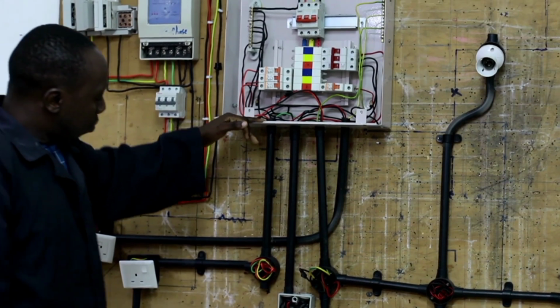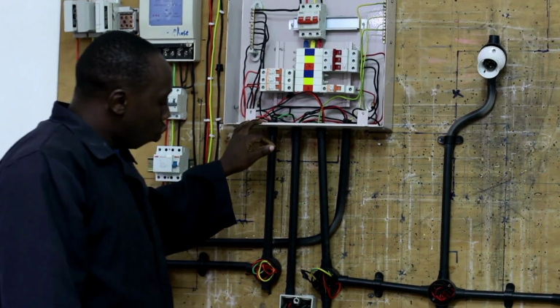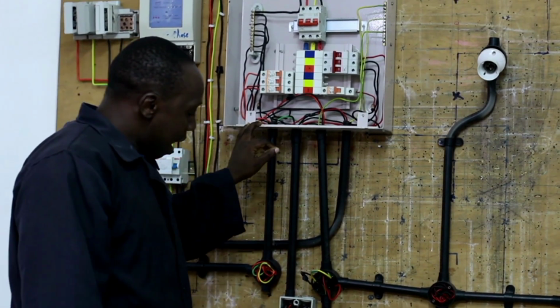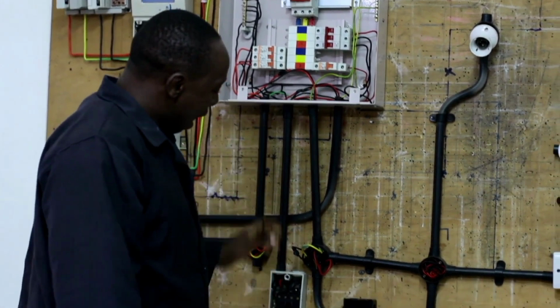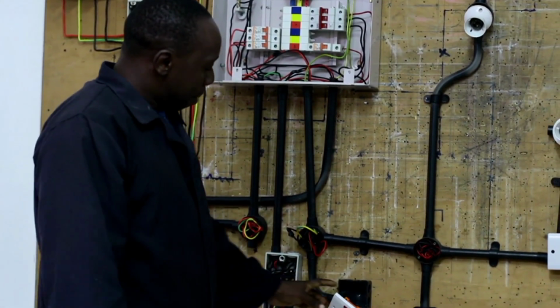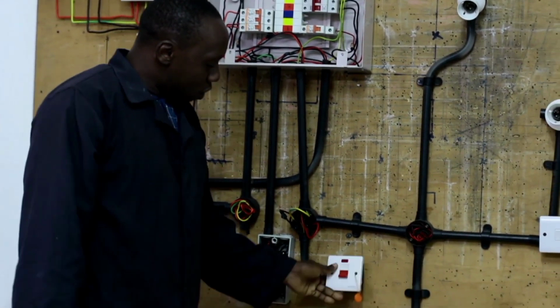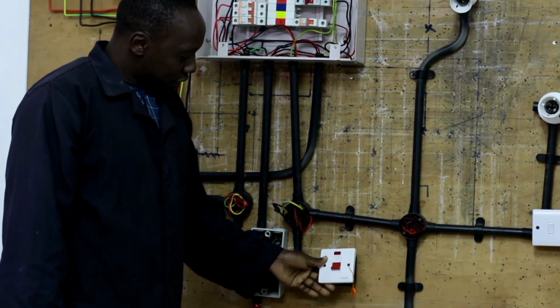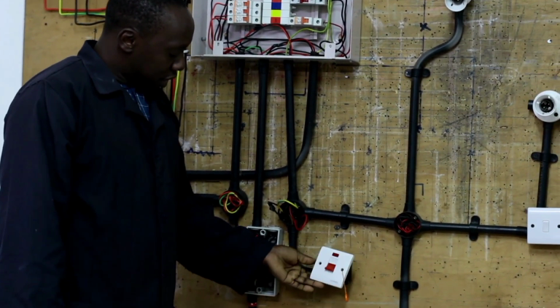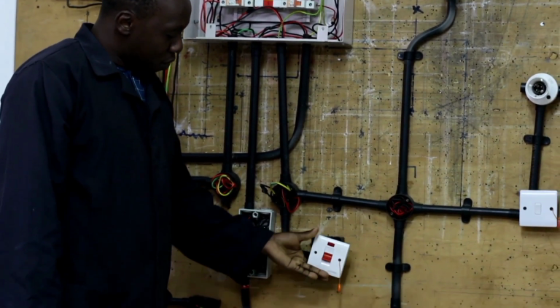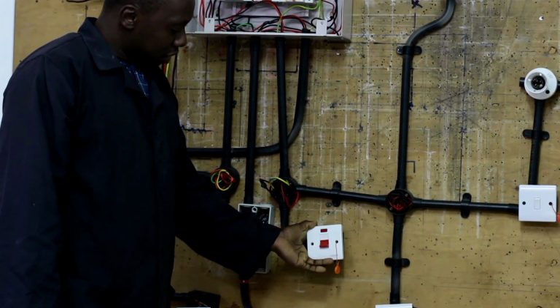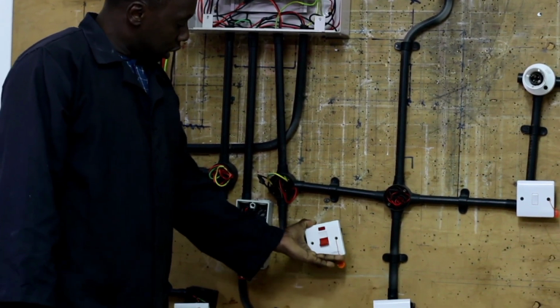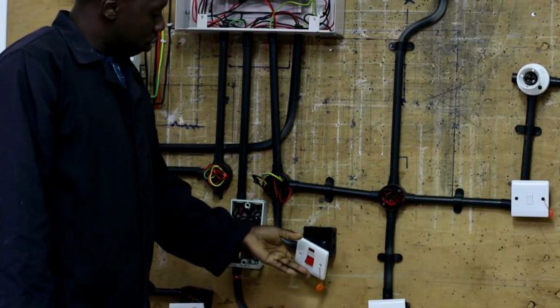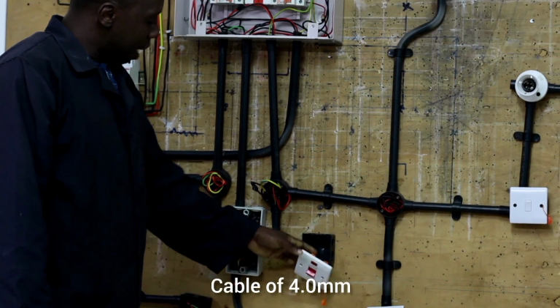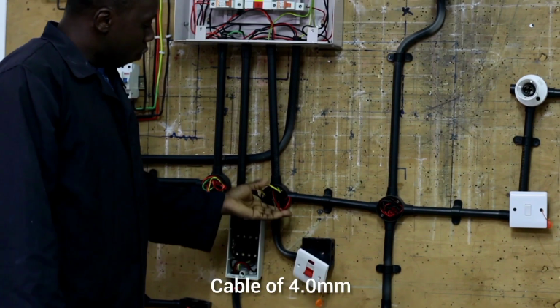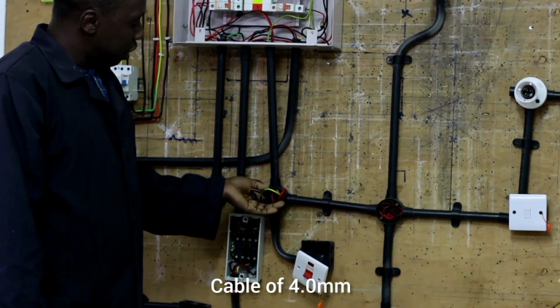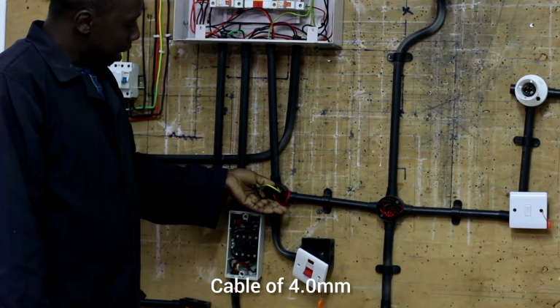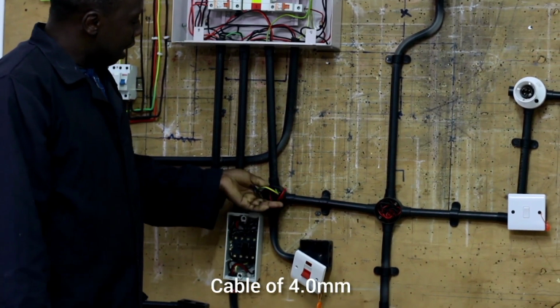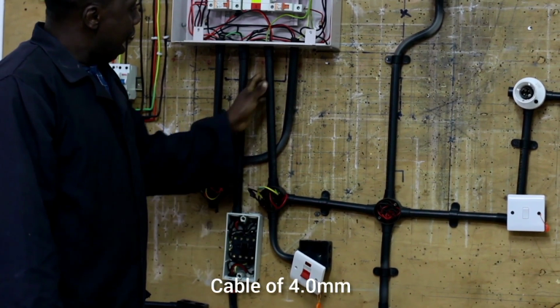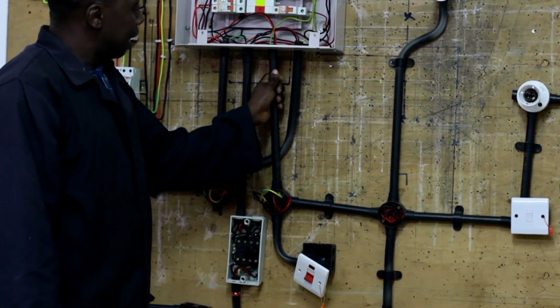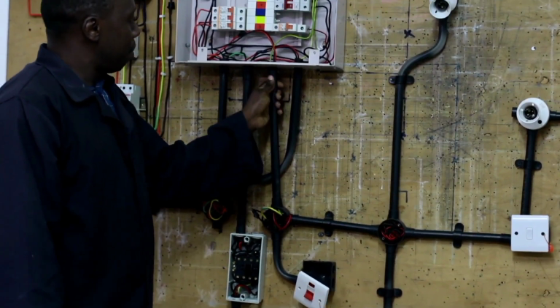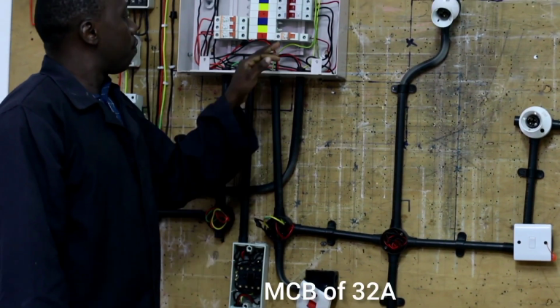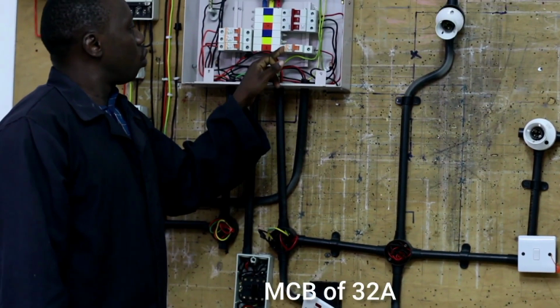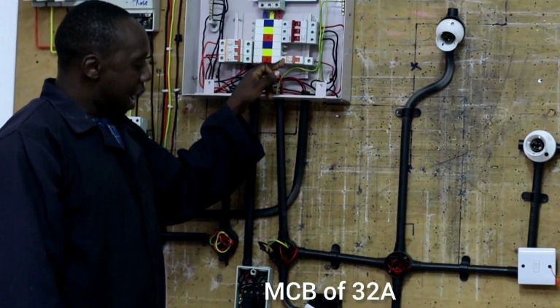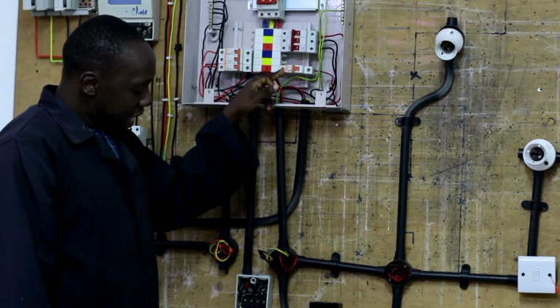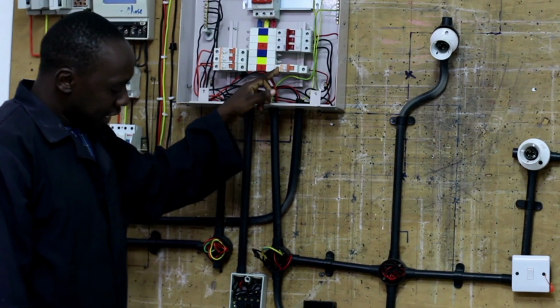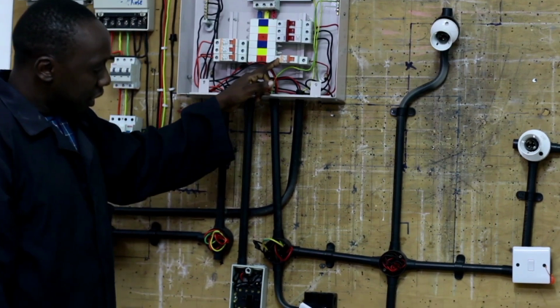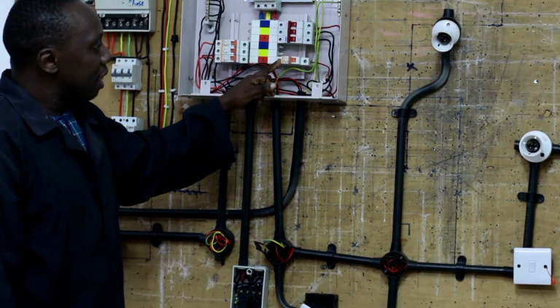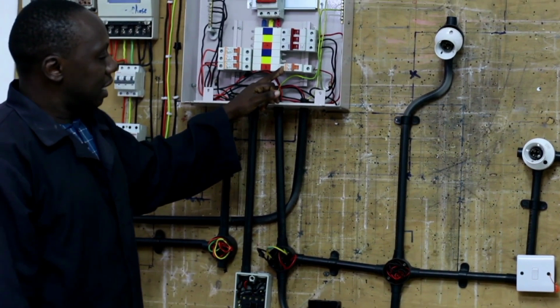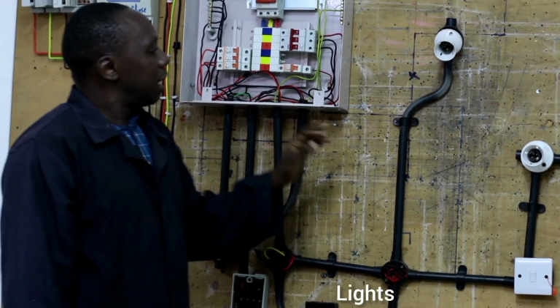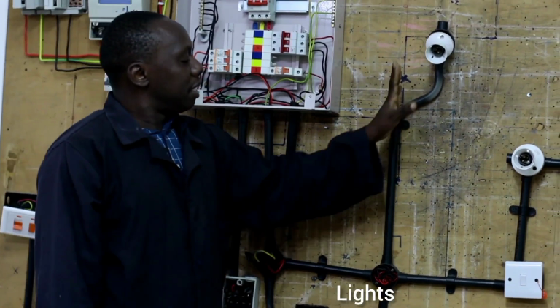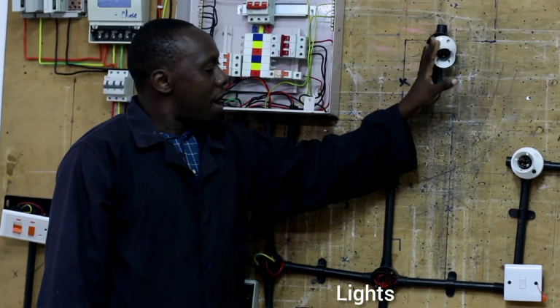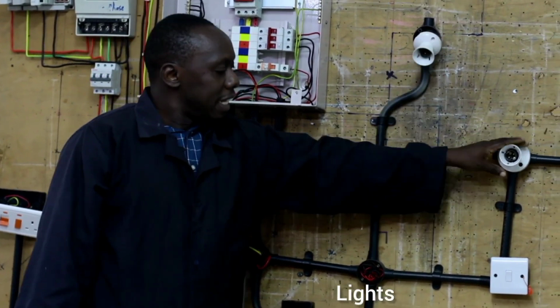To wire our DP water heater switch, we use a cable of 4.0mm and an MCB of 32 ampere rating.